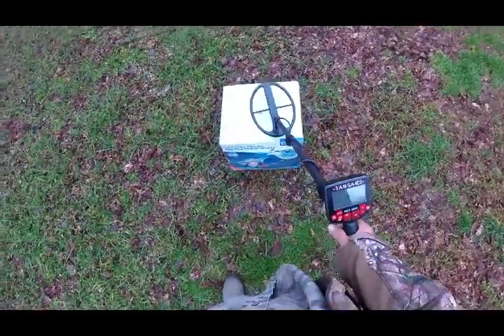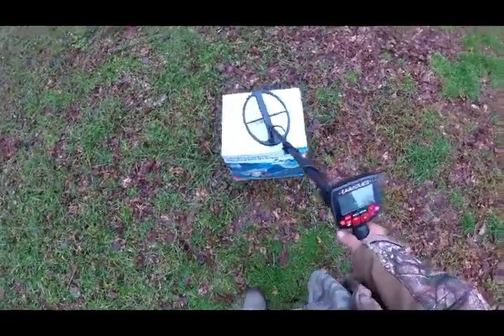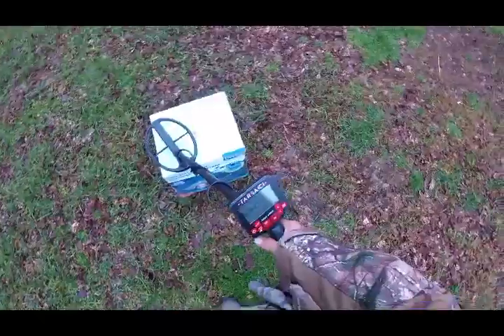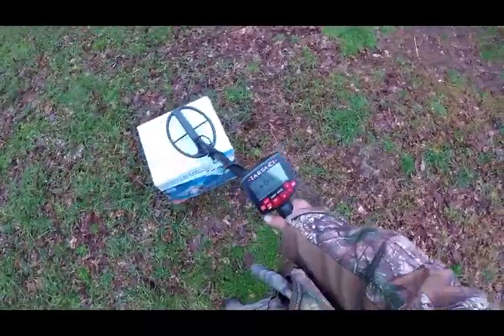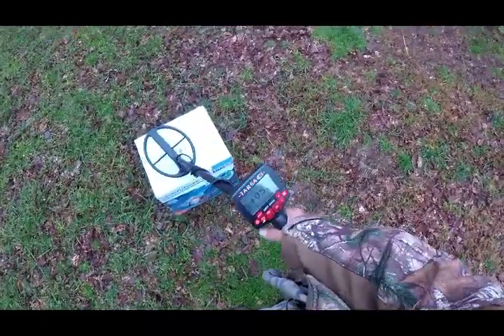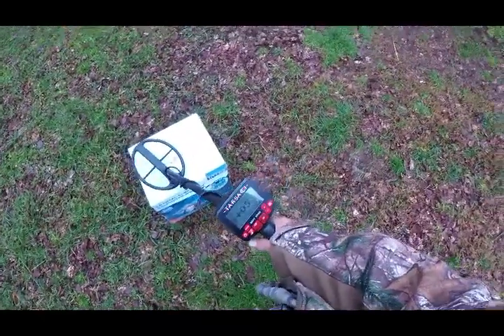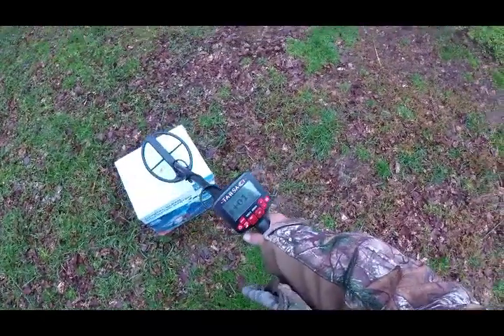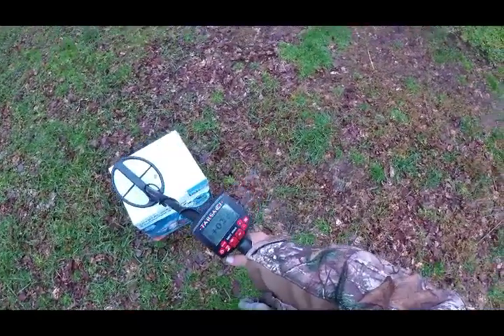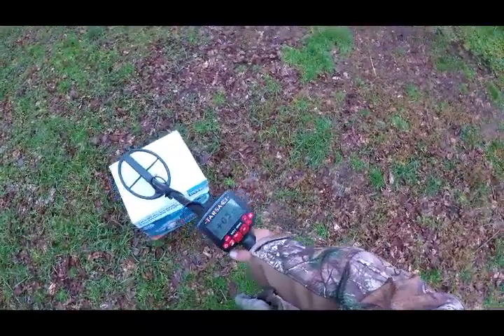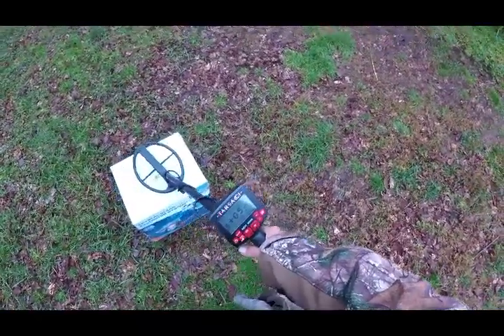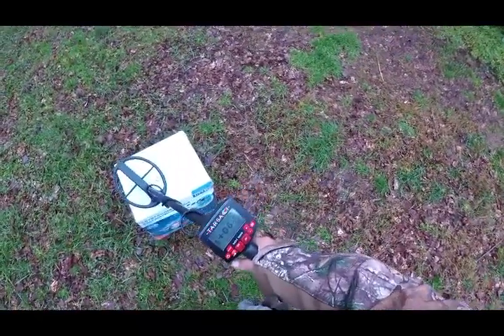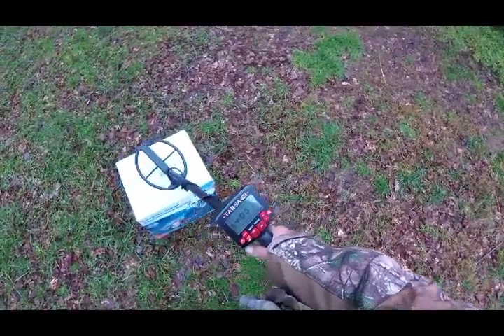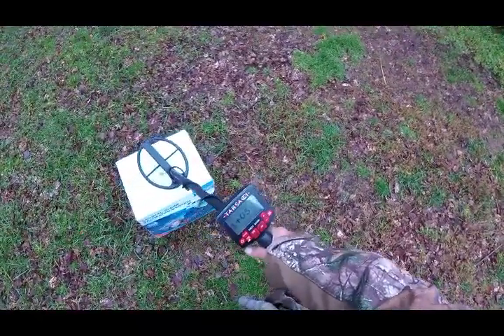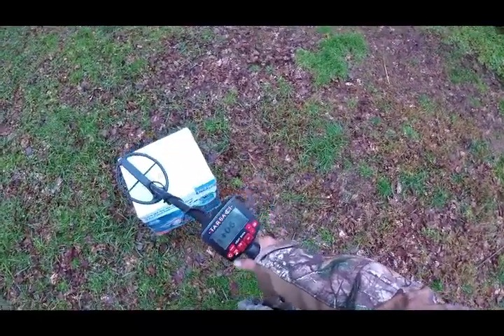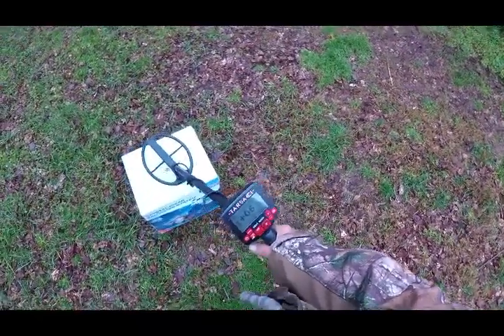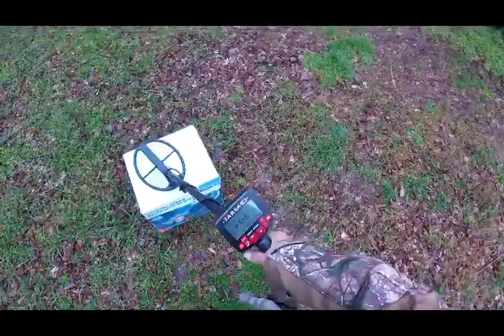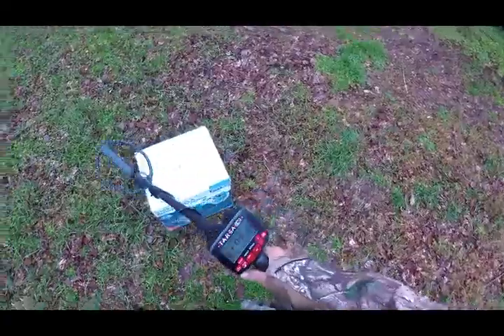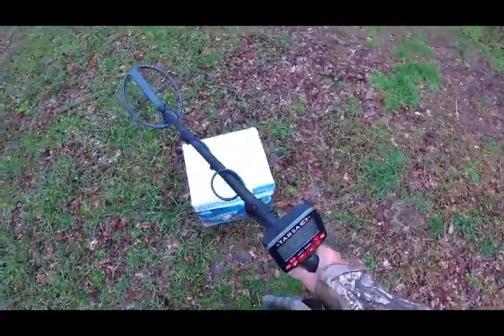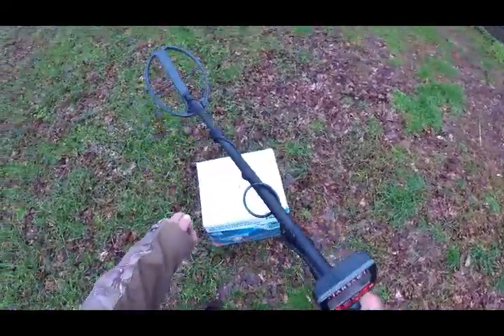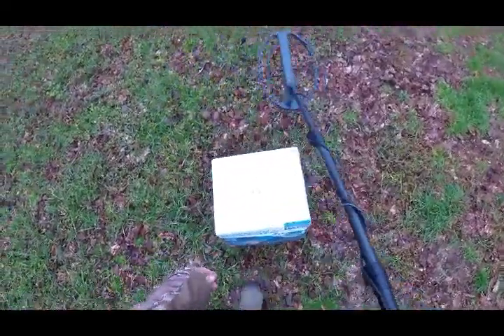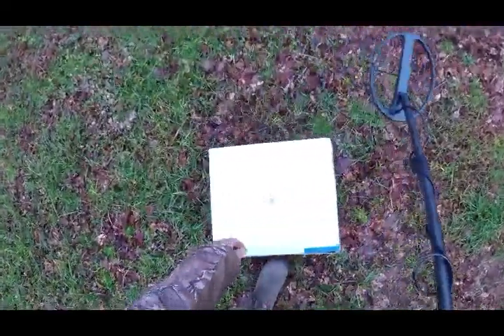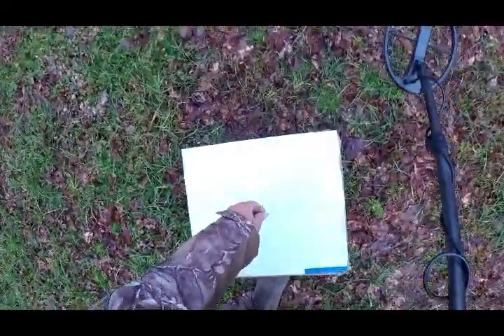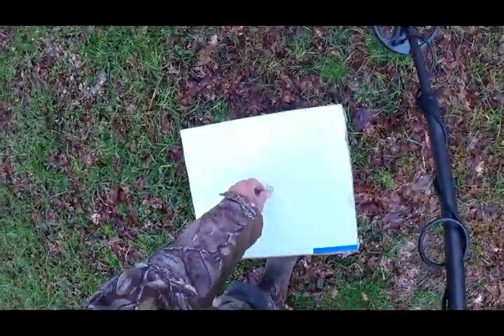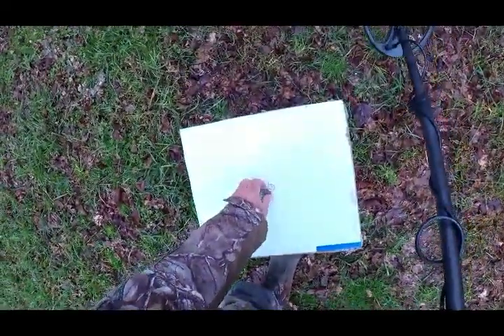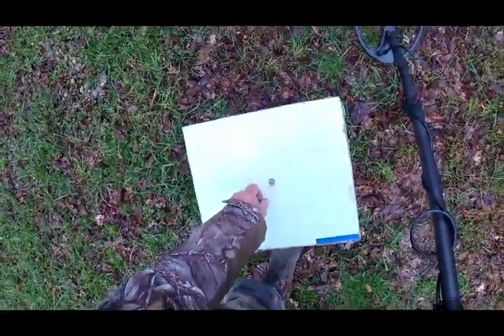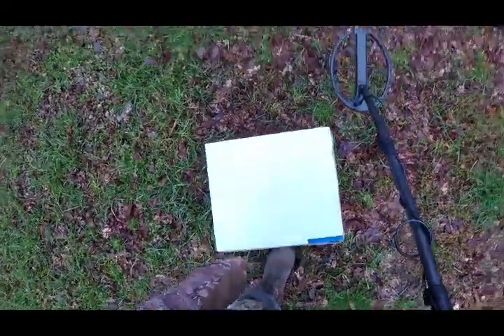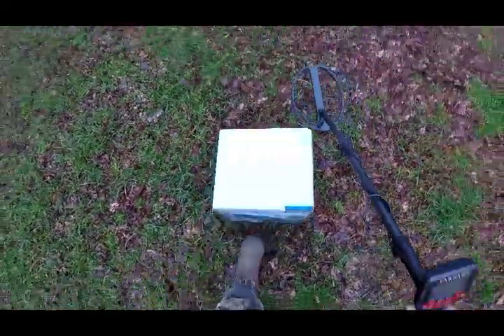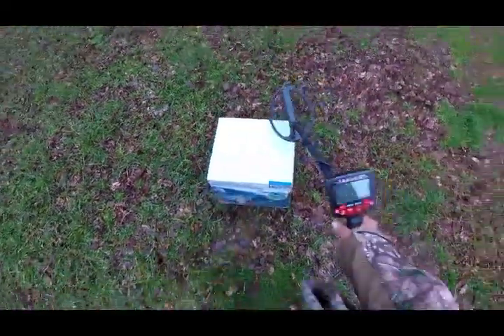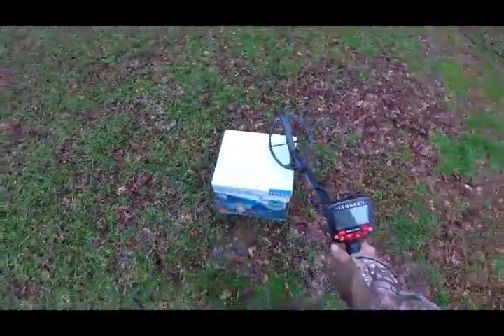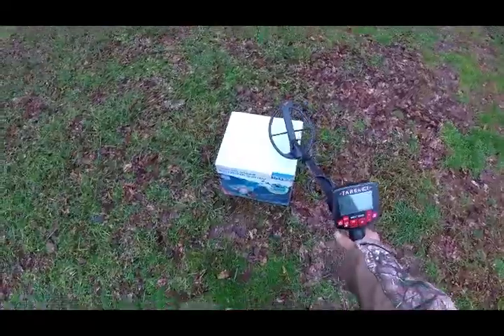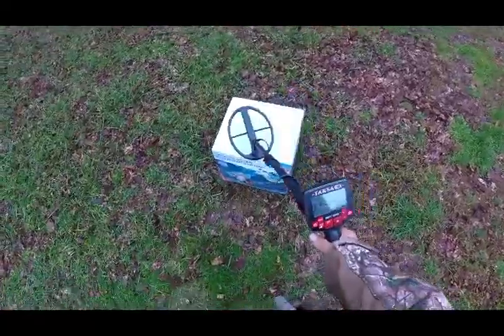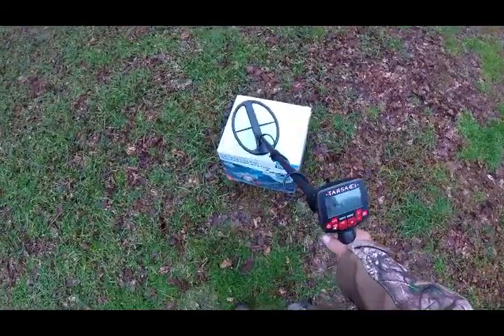I want you to note the ID in the window on this. Looks like about 6. This is a clad dime.